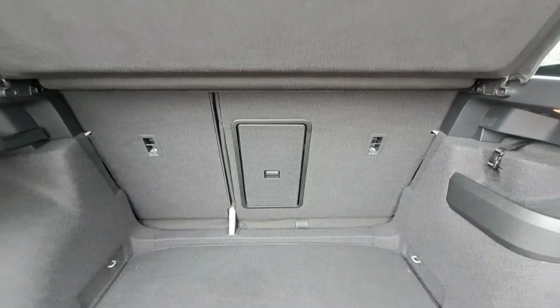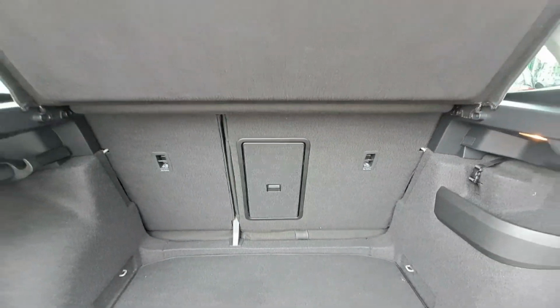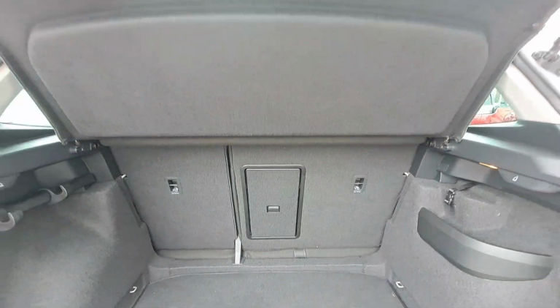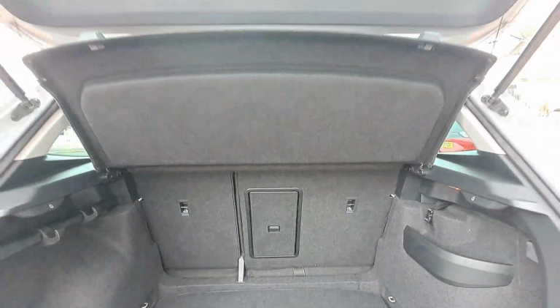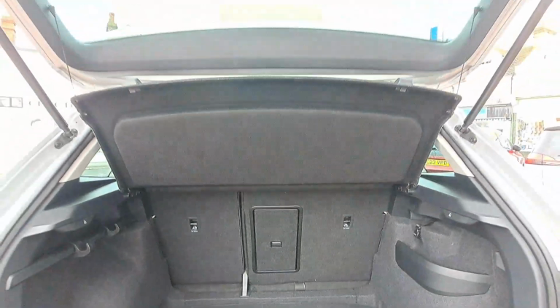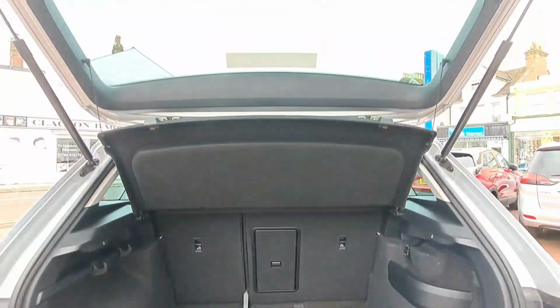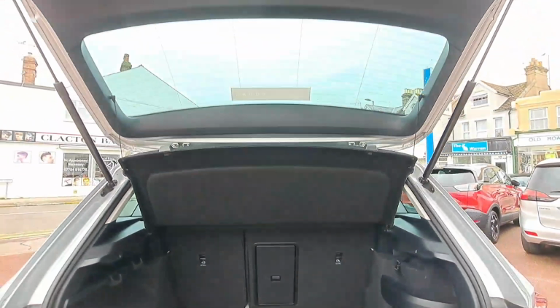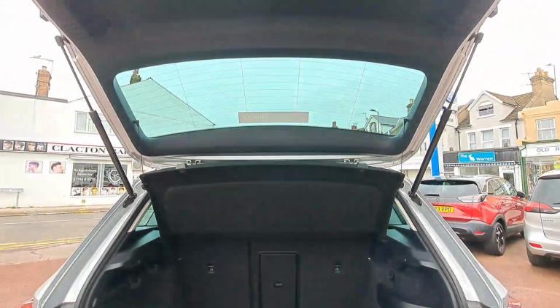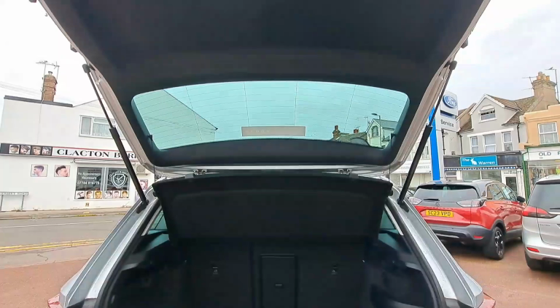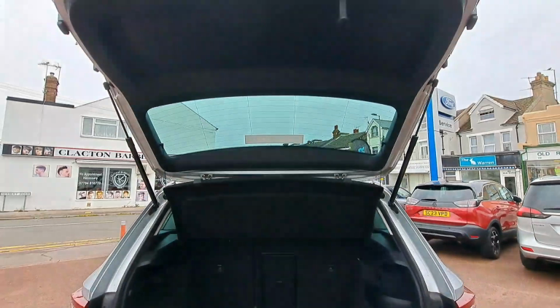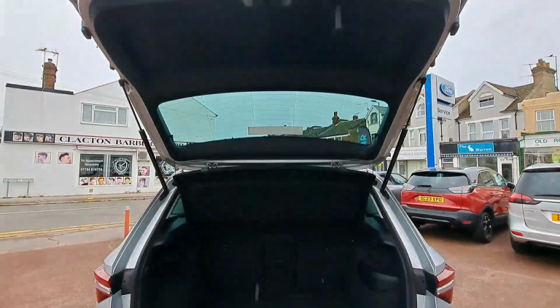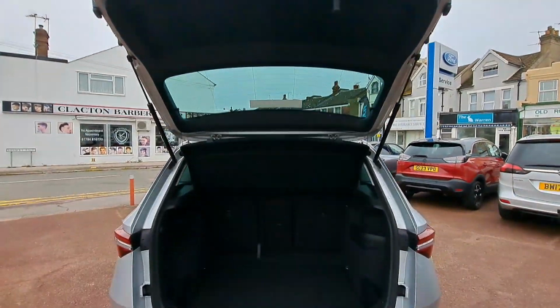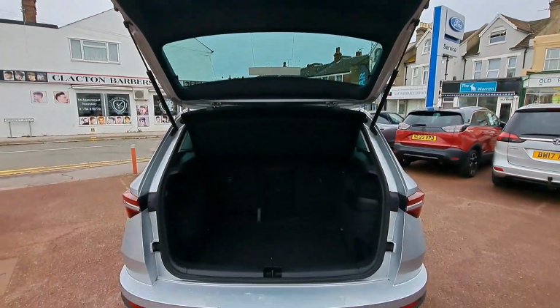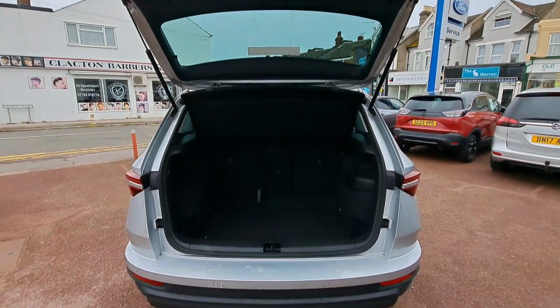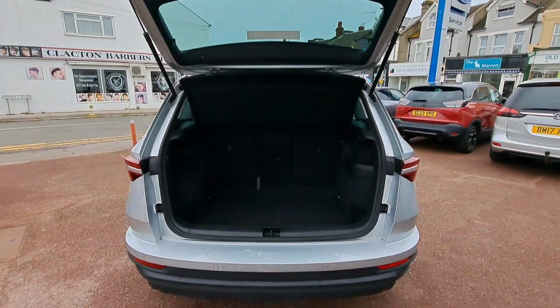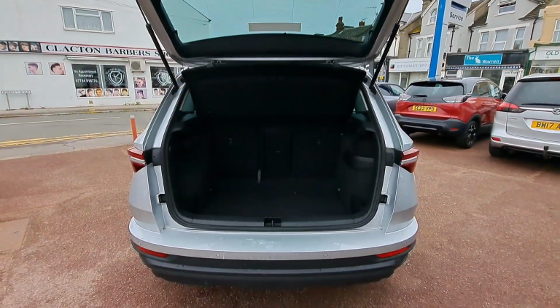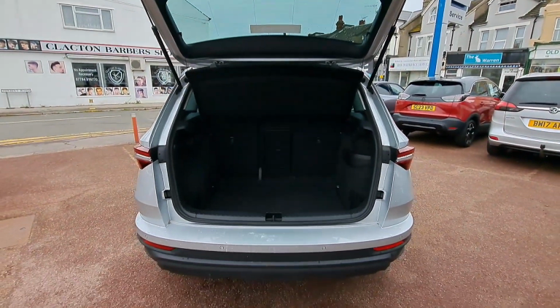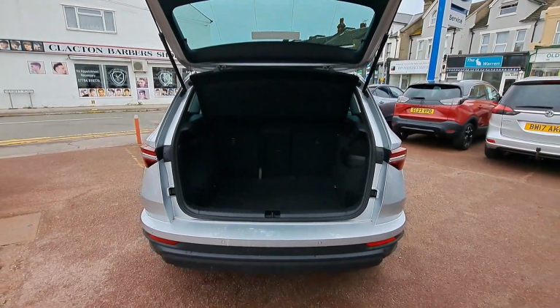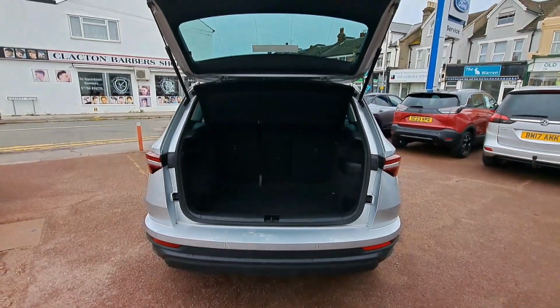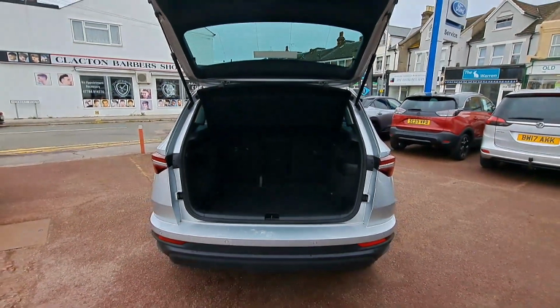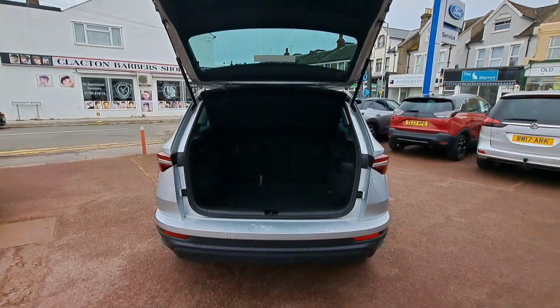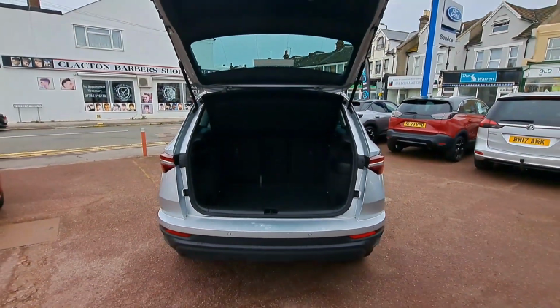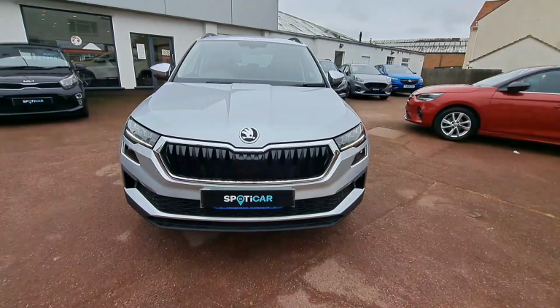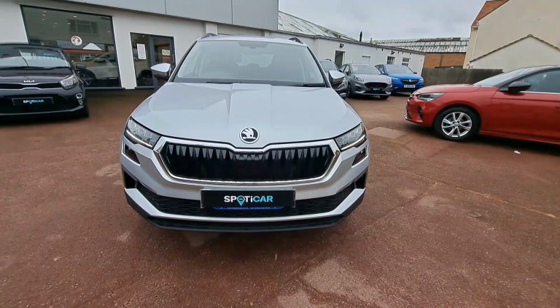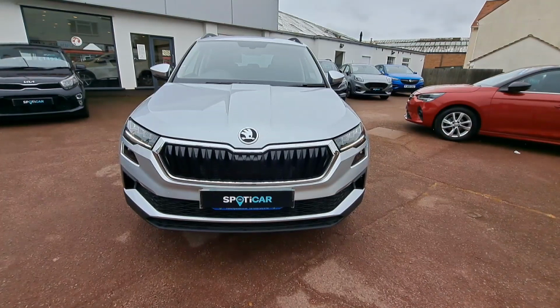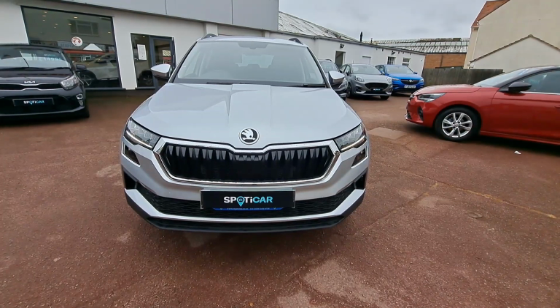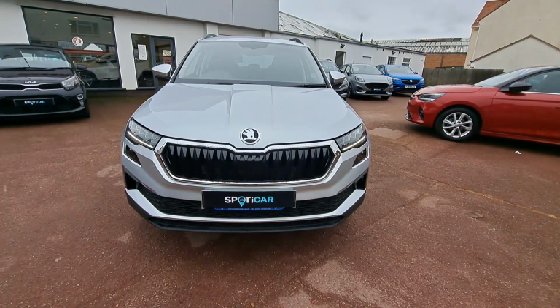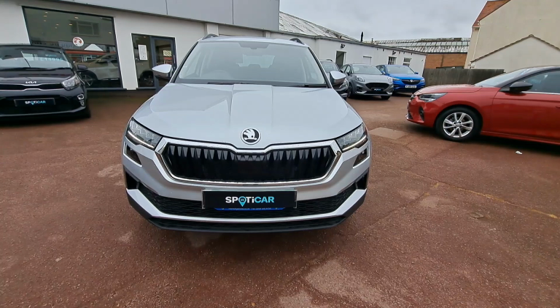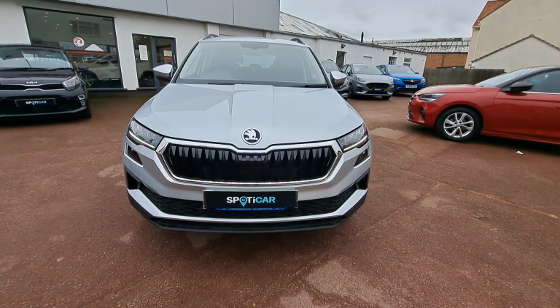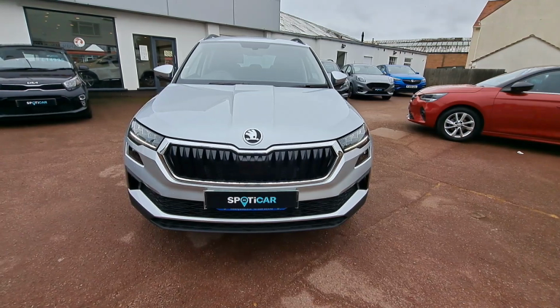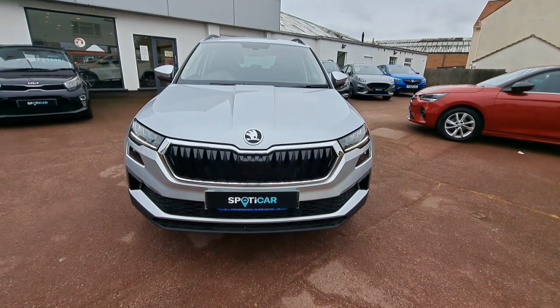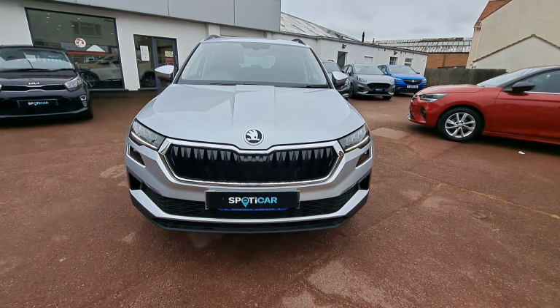The boot is quite big, giving you up to 588 litres — and that's before you put the back seat down. Put those down and you've got 1,810 litres.